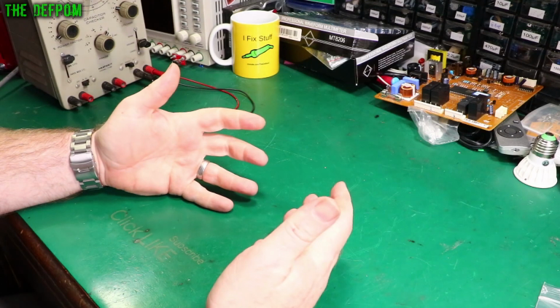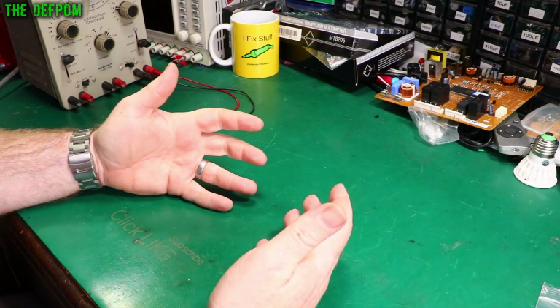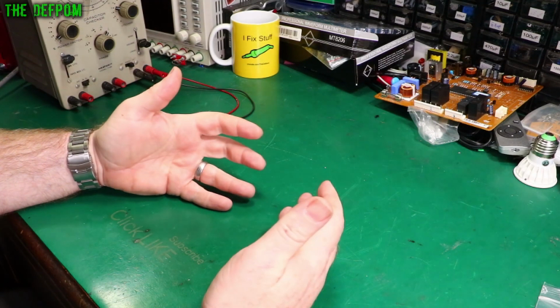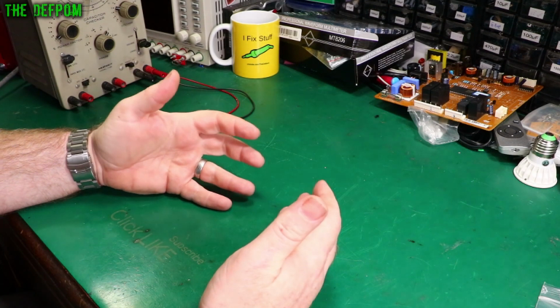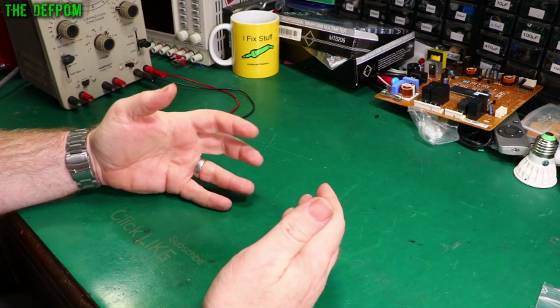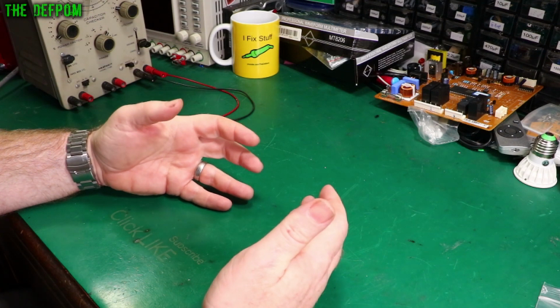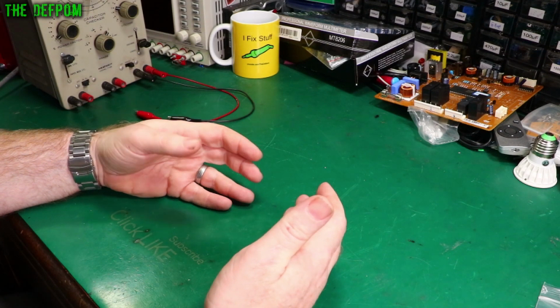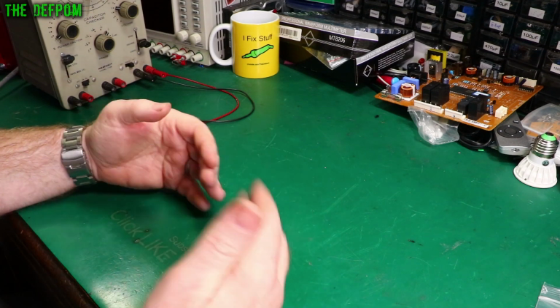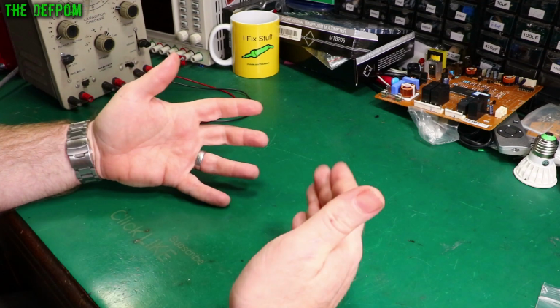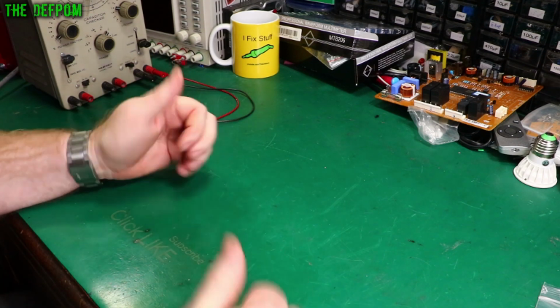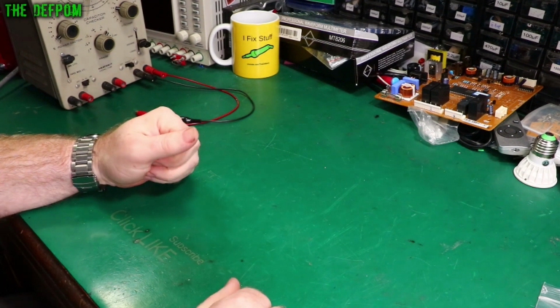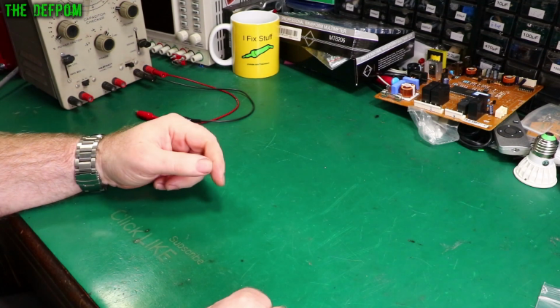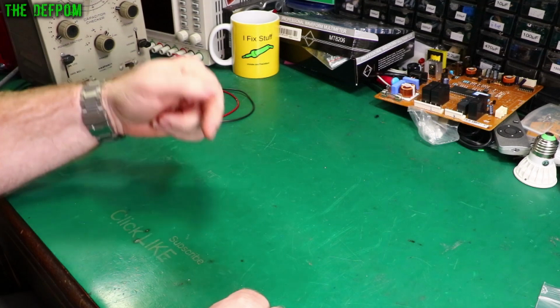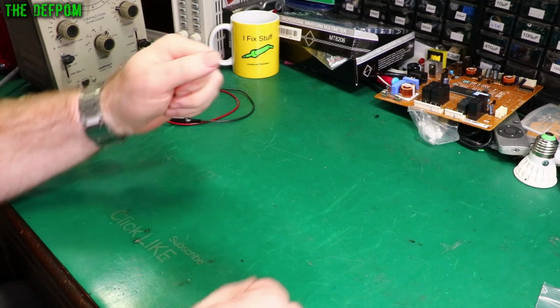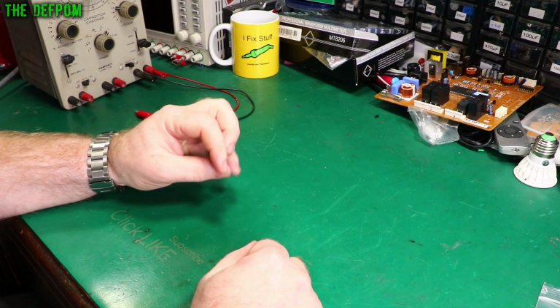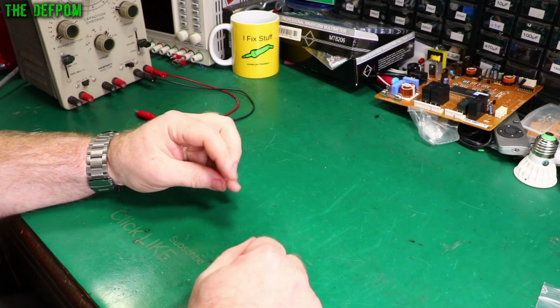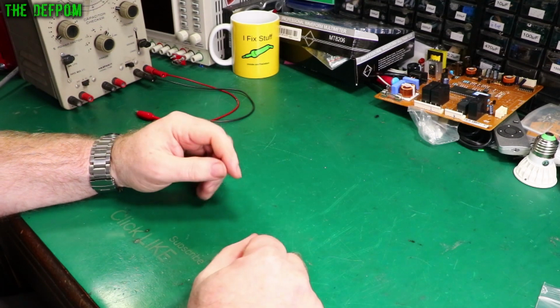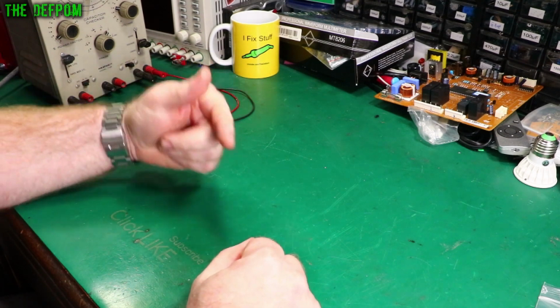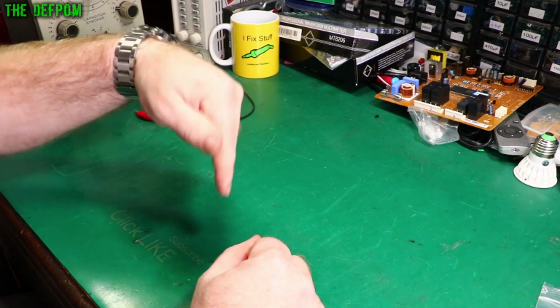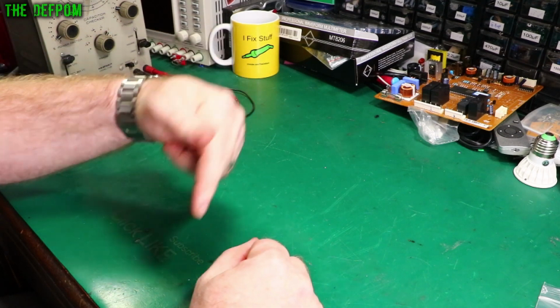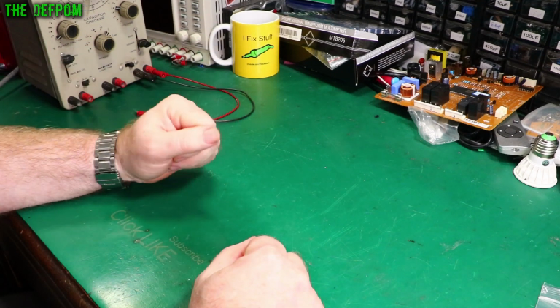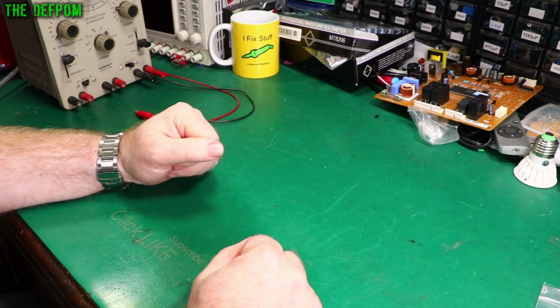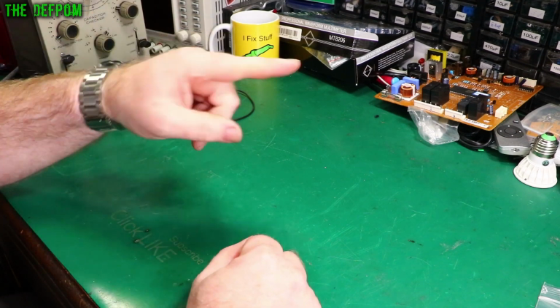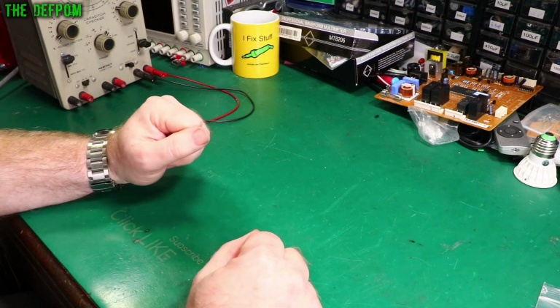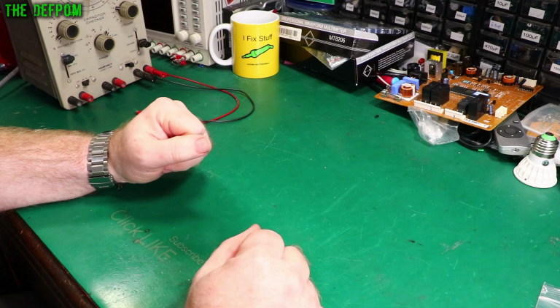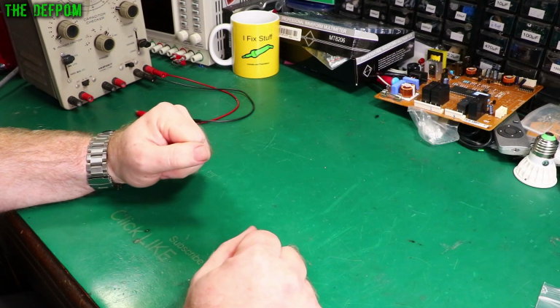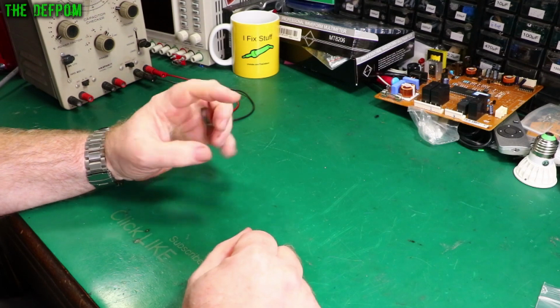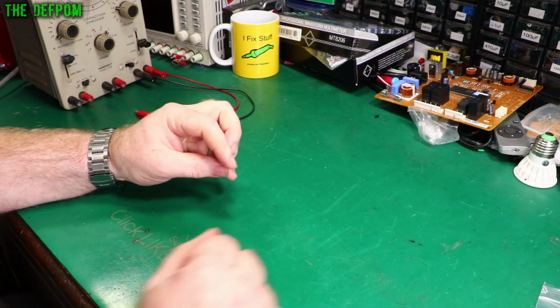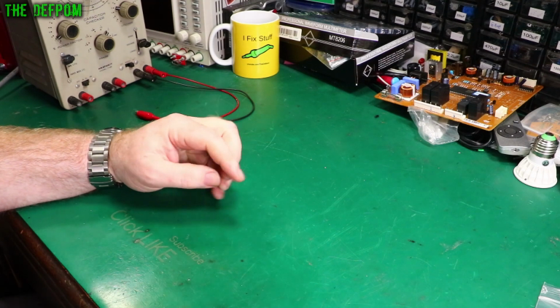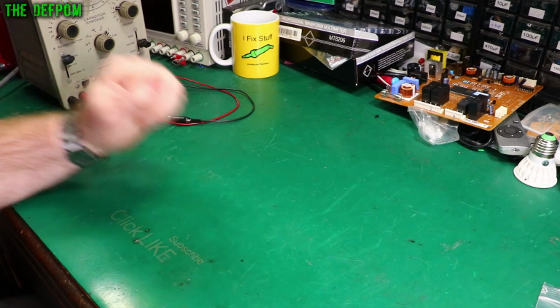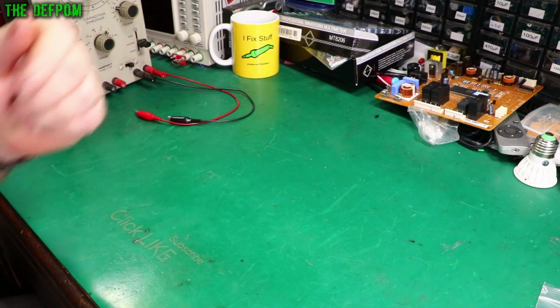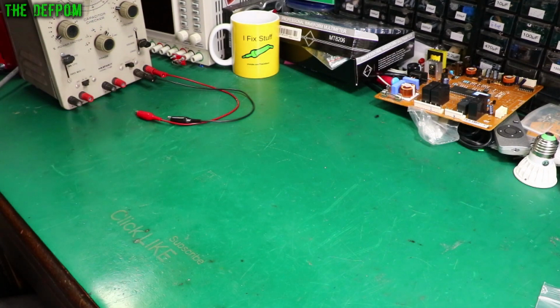Welcome to the Electronics Tools for Beginners video series. I'm going to be doing a video every single day, so make sure you subscribe so you don't miss those. There will also be a playlist down in the description and at the end of the video to go and watch more of the series. Make sure you check them out.